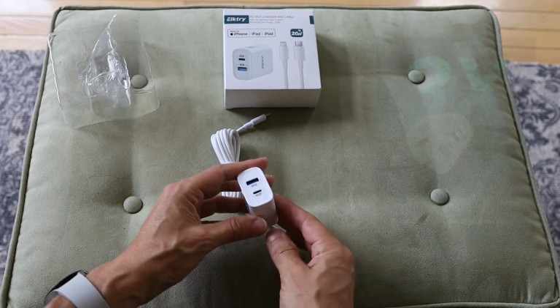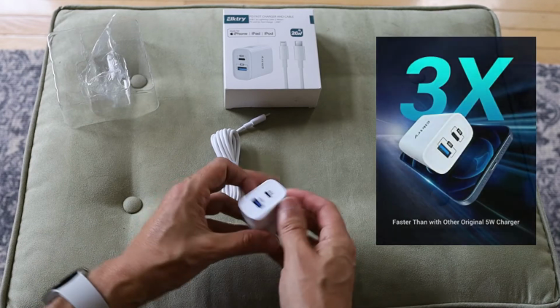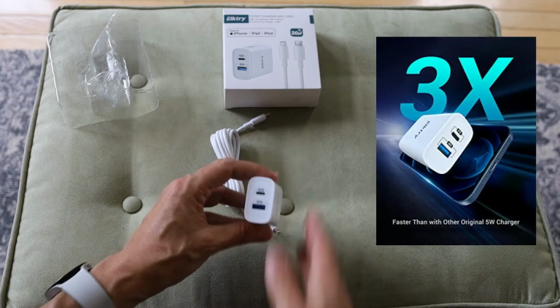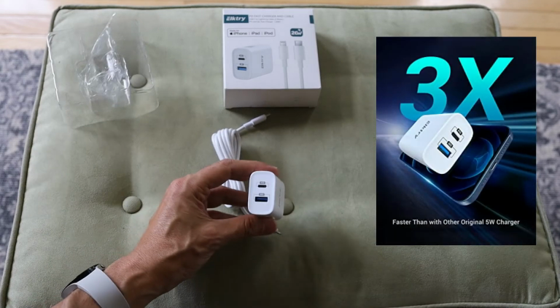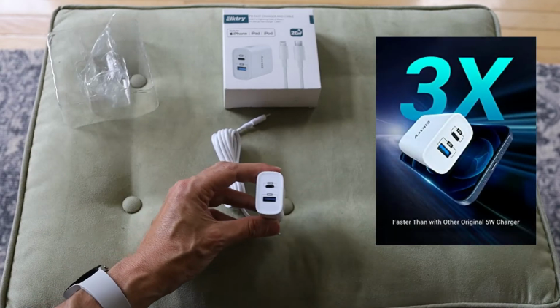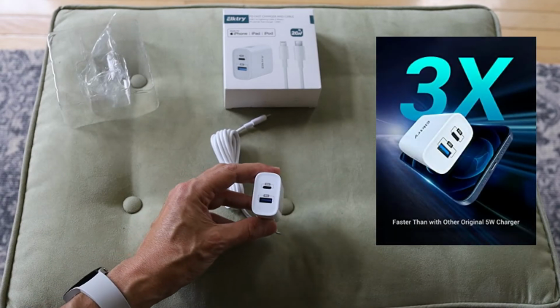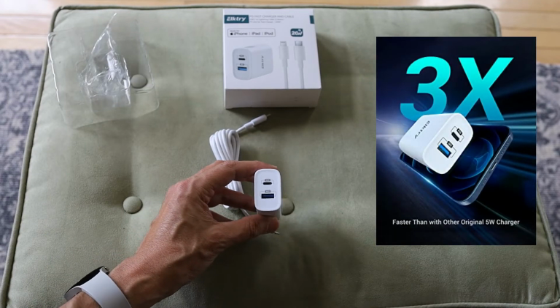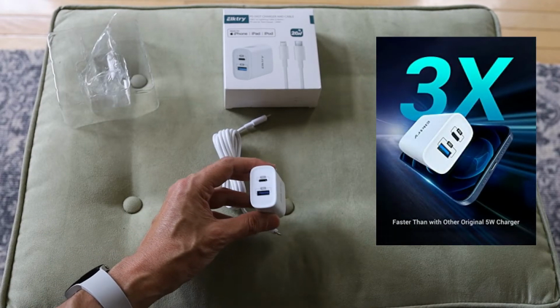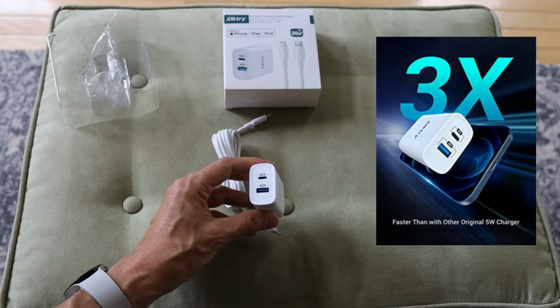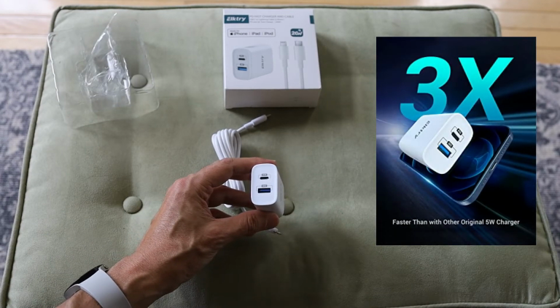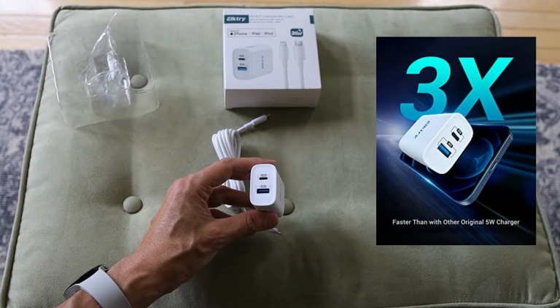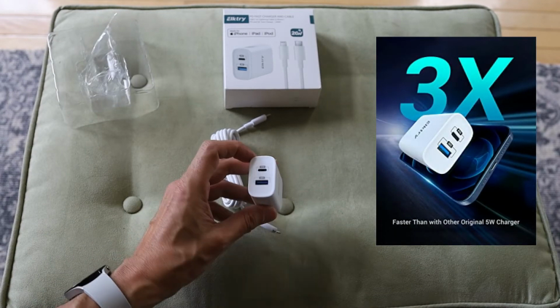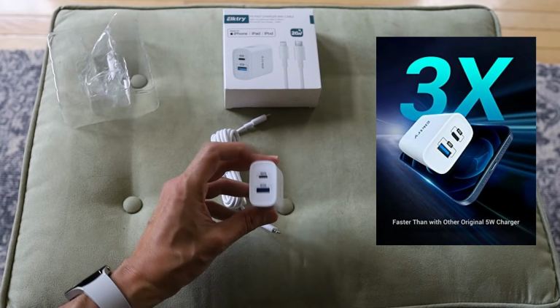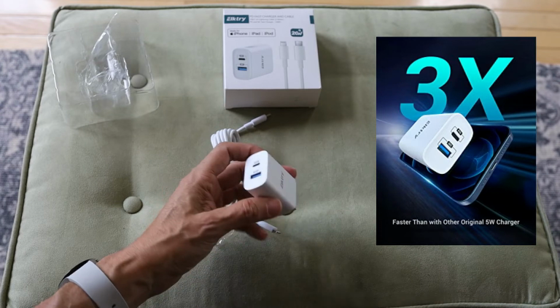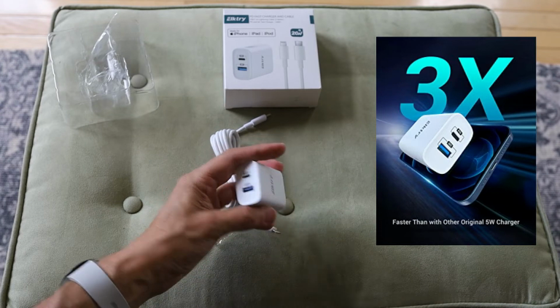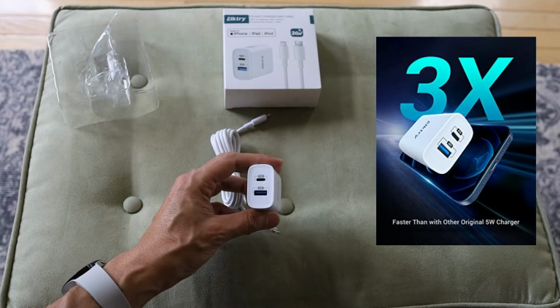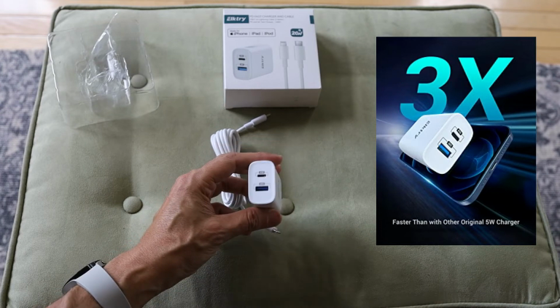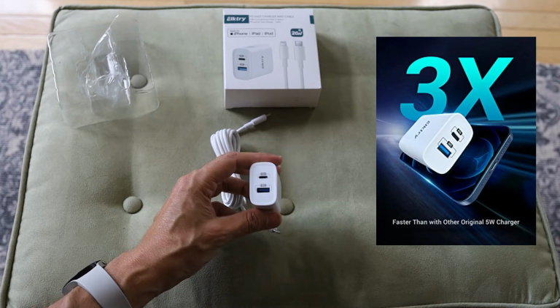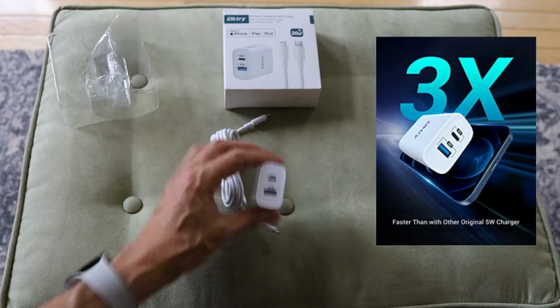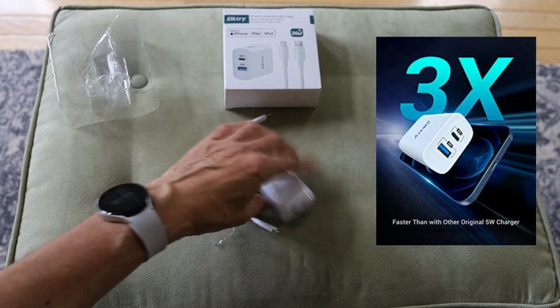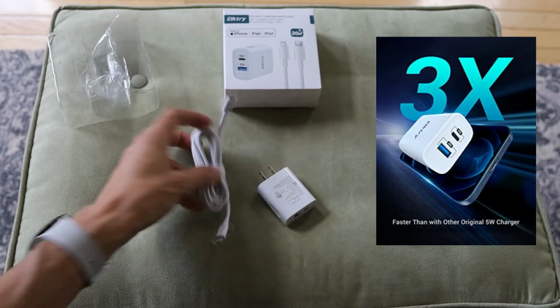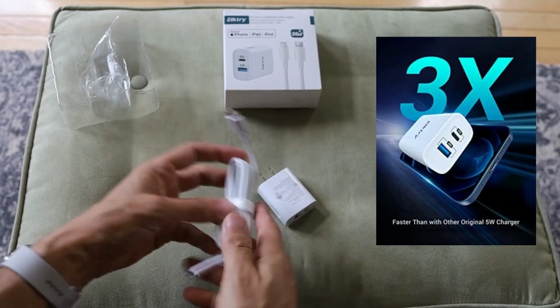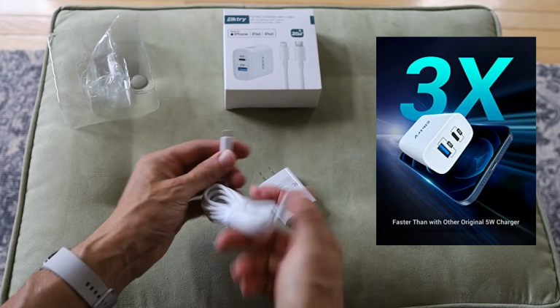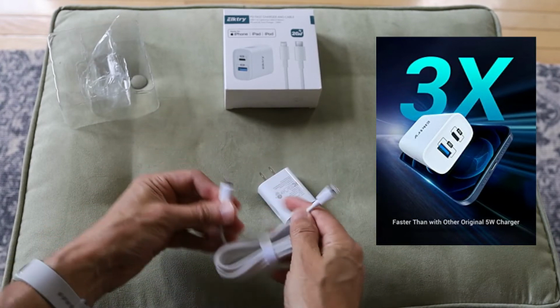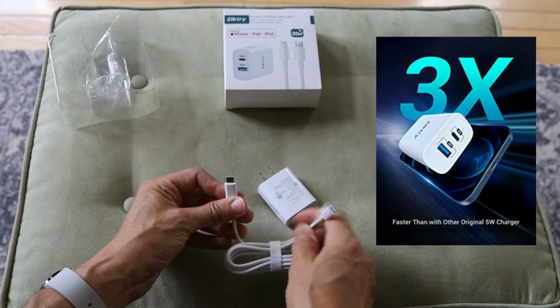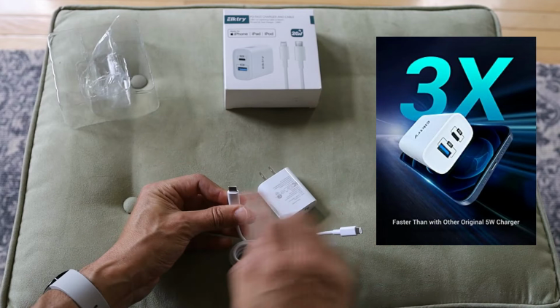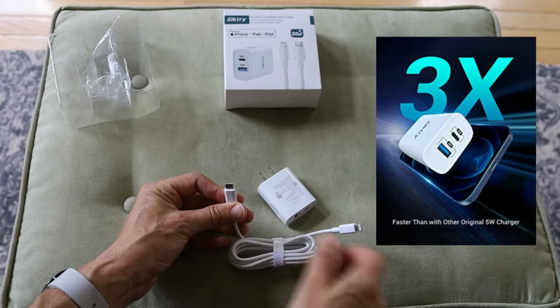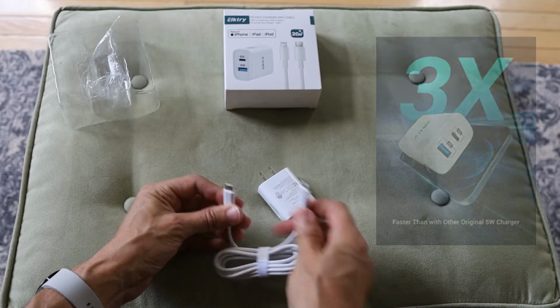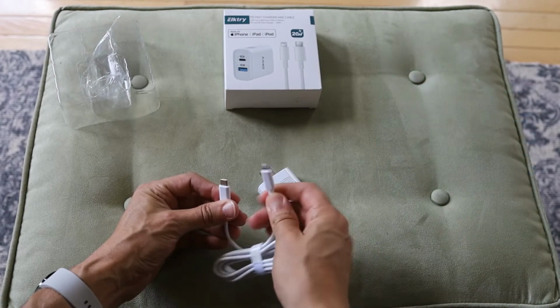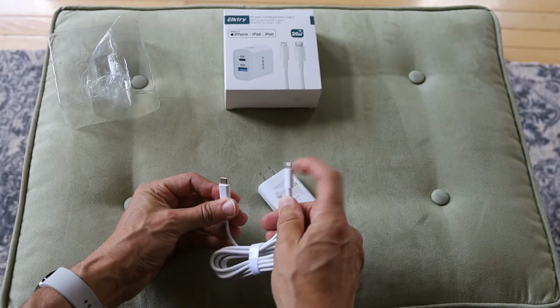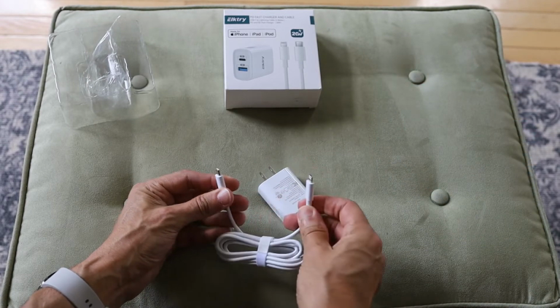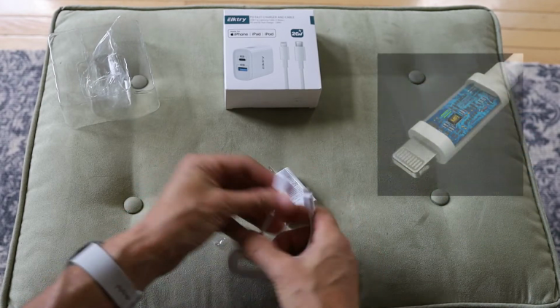Just the wall charger. You've got your USB-A and USB-C. There's my USB-C, and there's the lightning port right there.